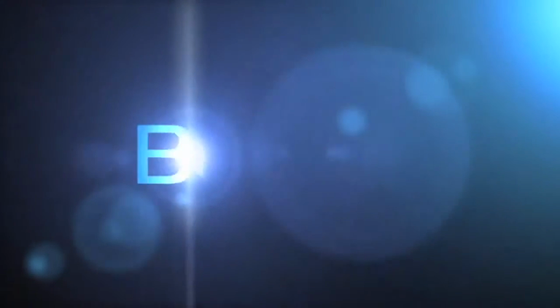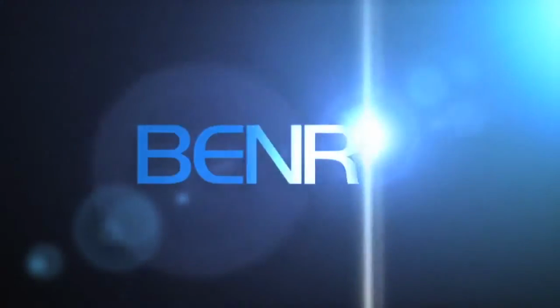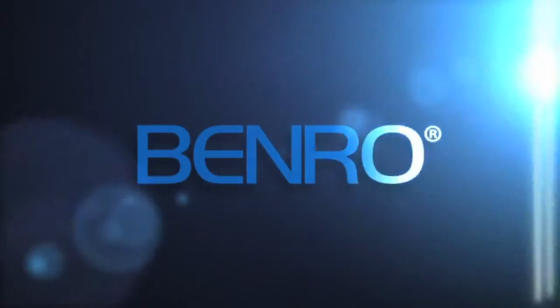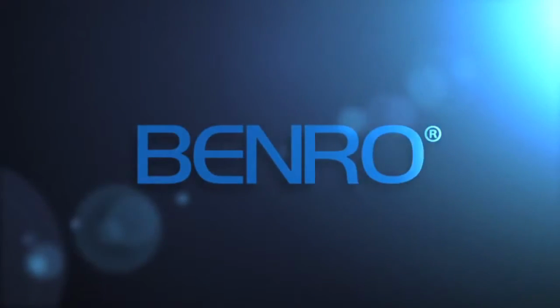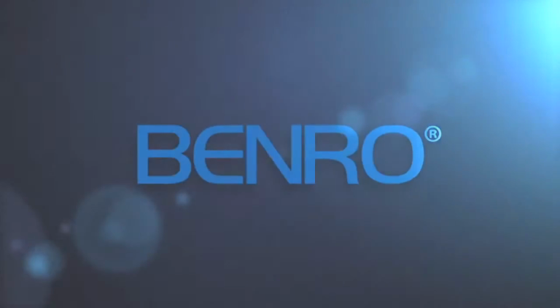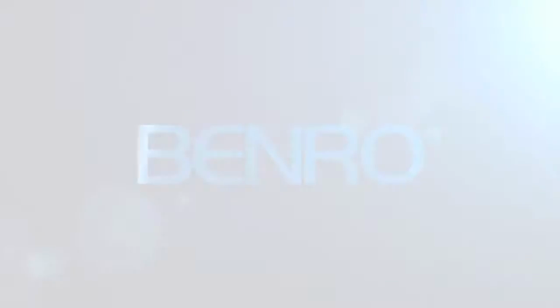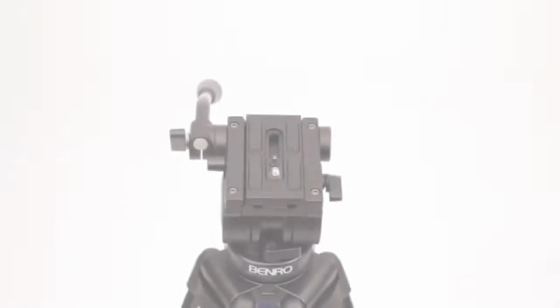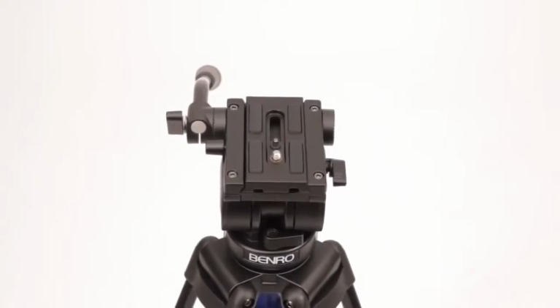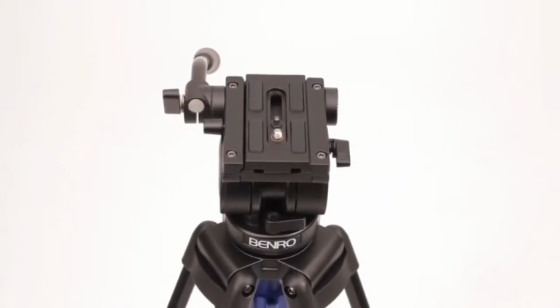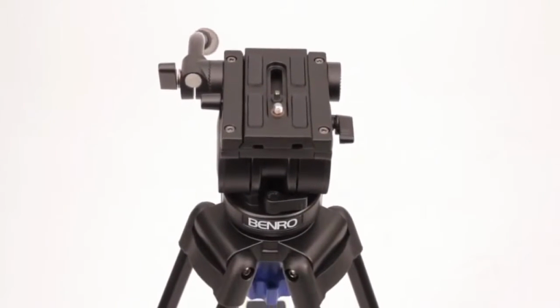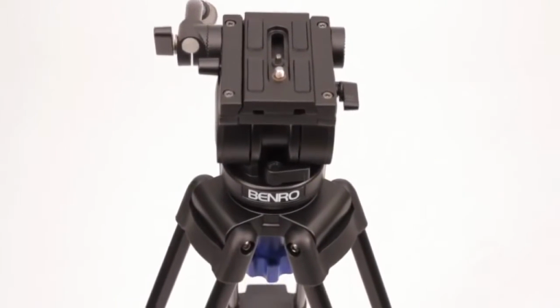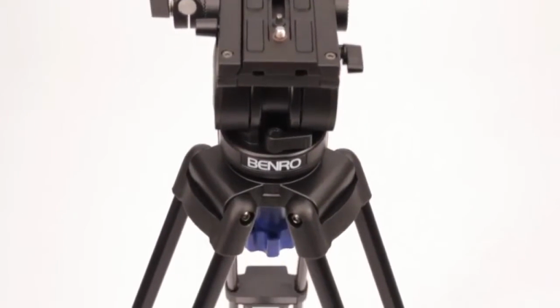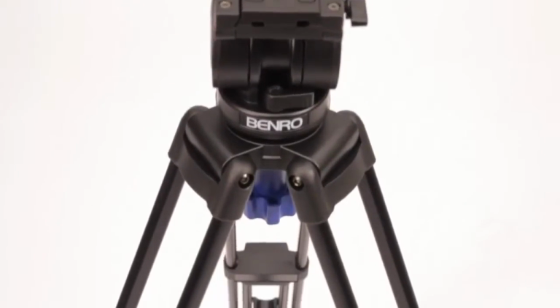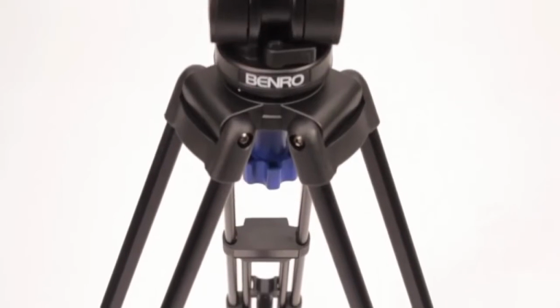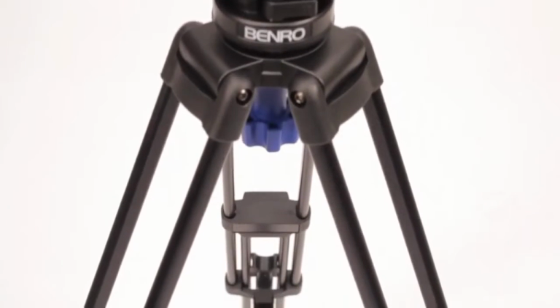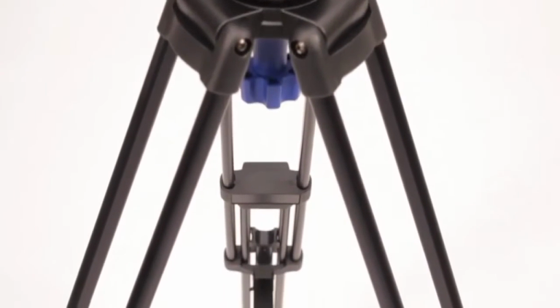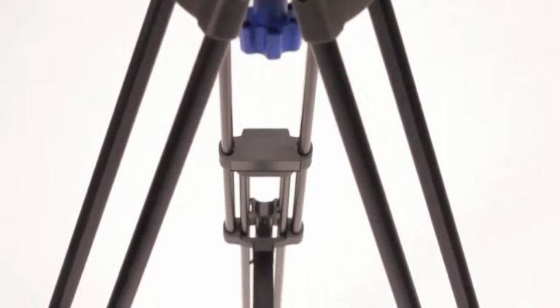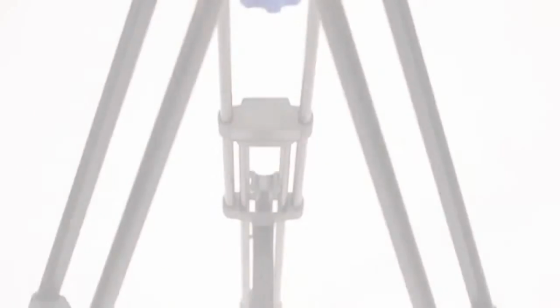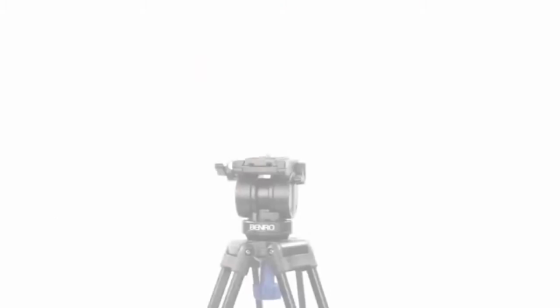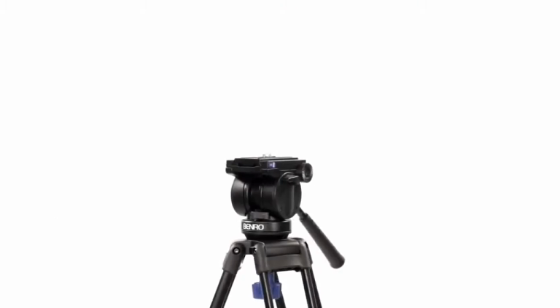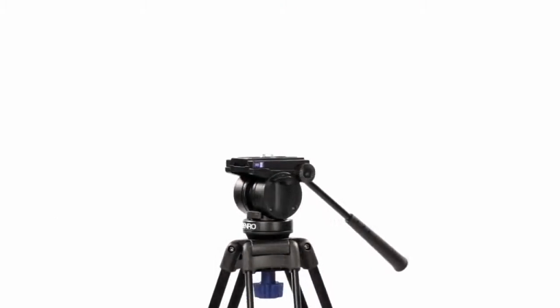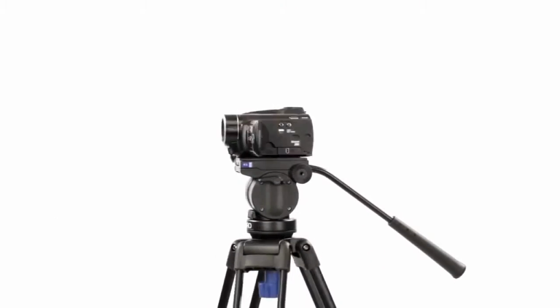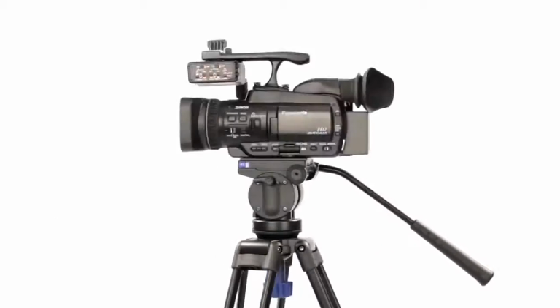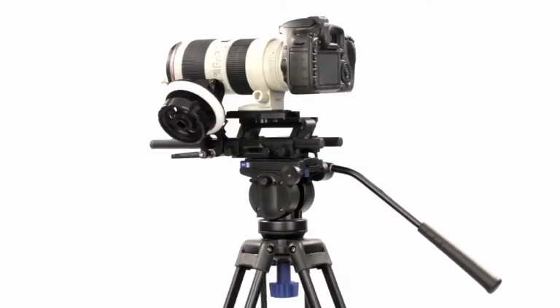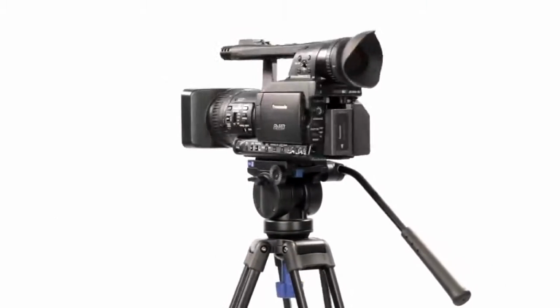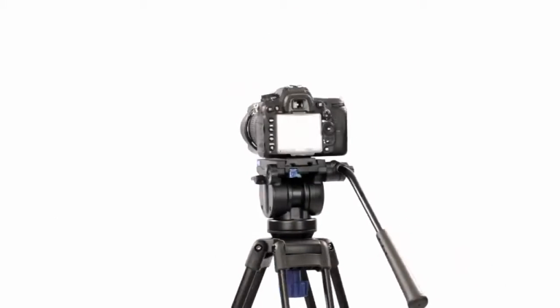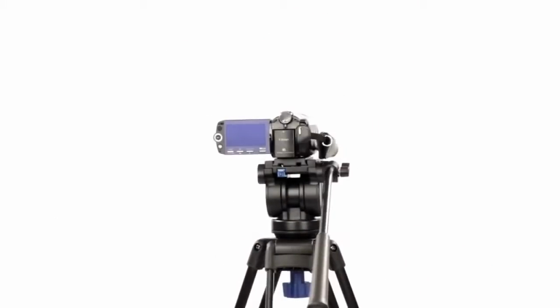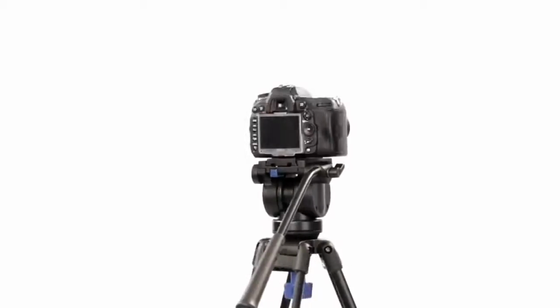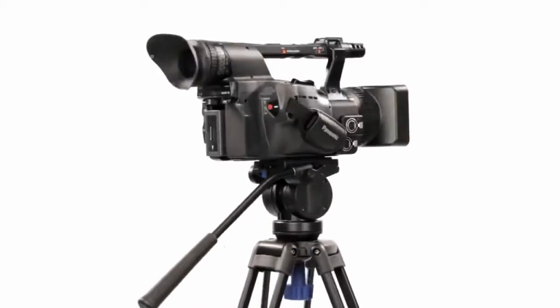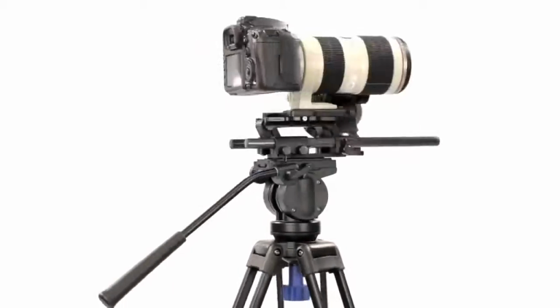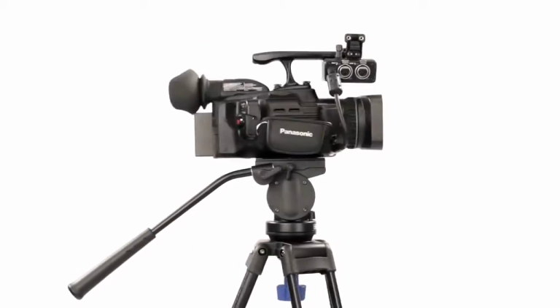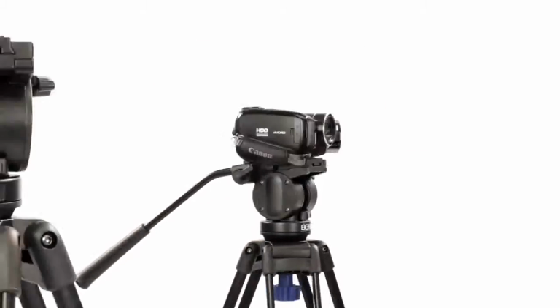The Benro Video Tripod provides fast setup, strength, and reliability. The combination of tripod and head is ideal for the latest generation of digital video cameras and HDSLRs.